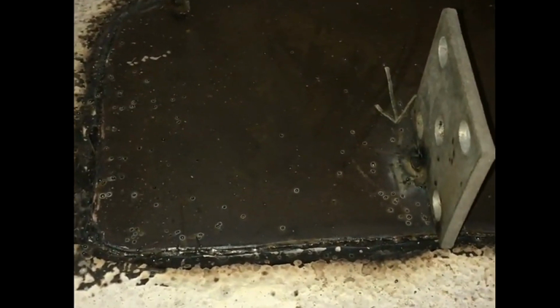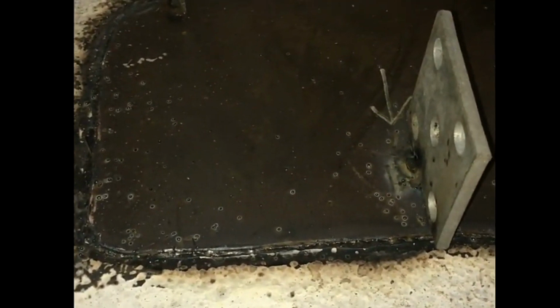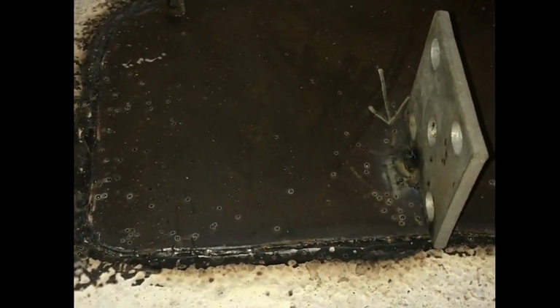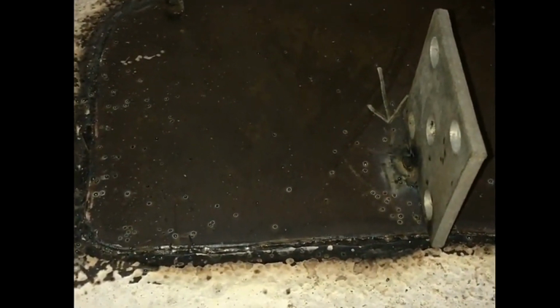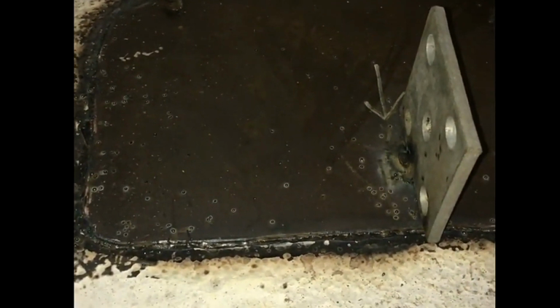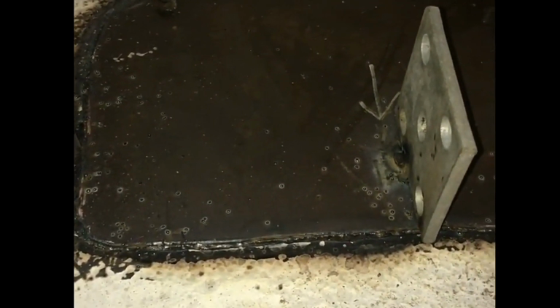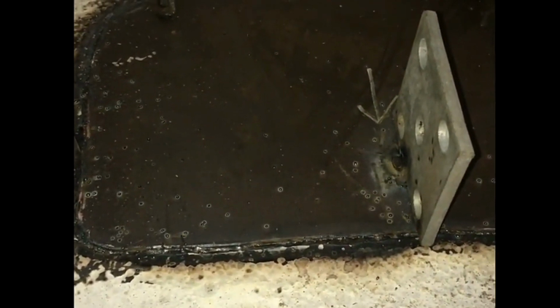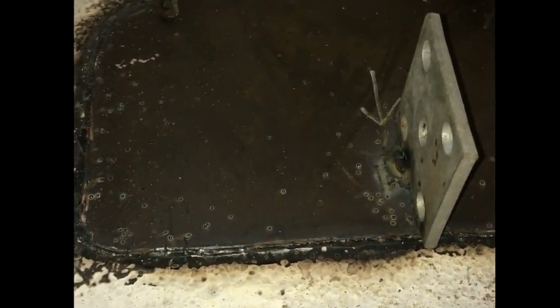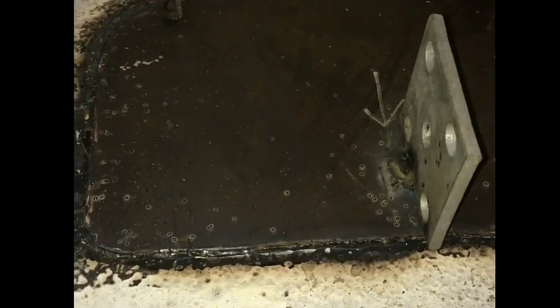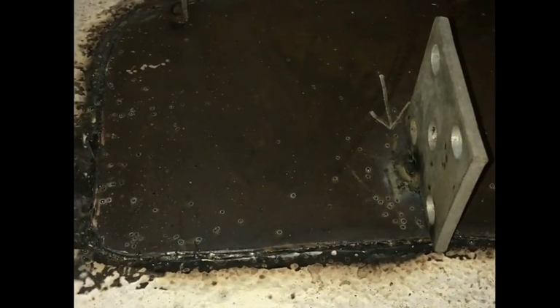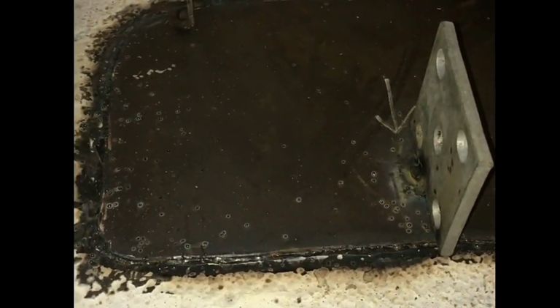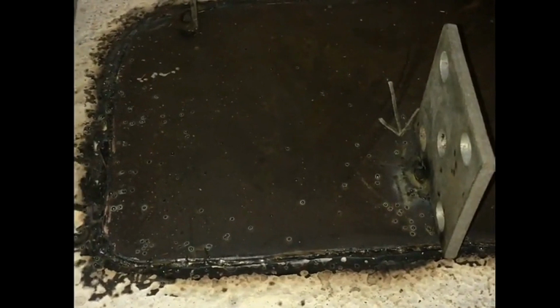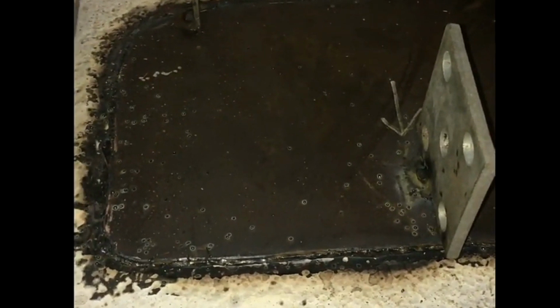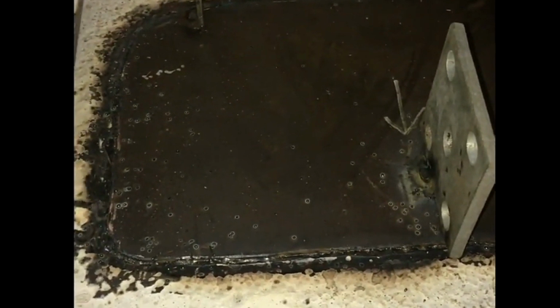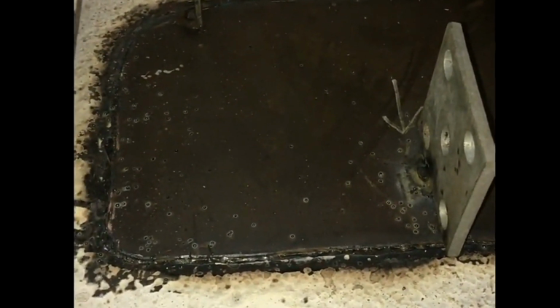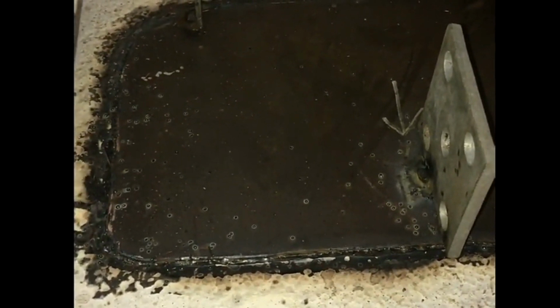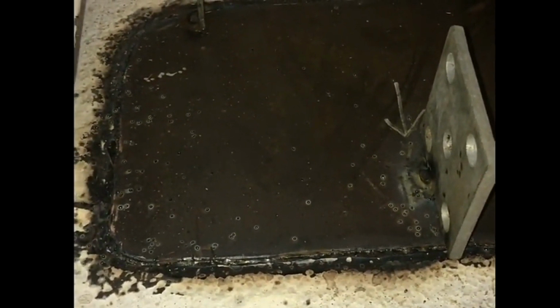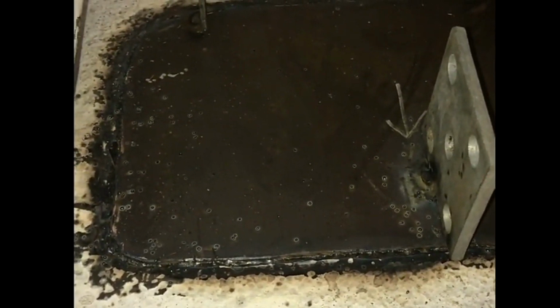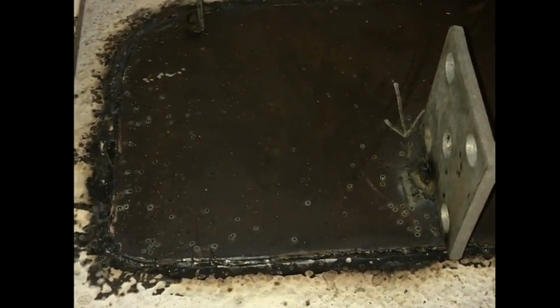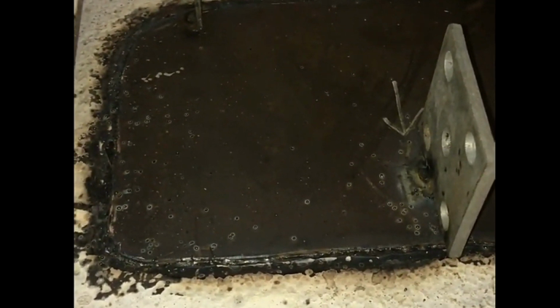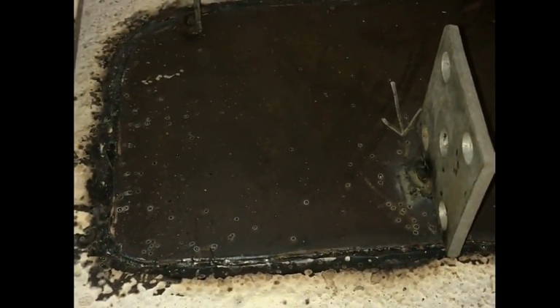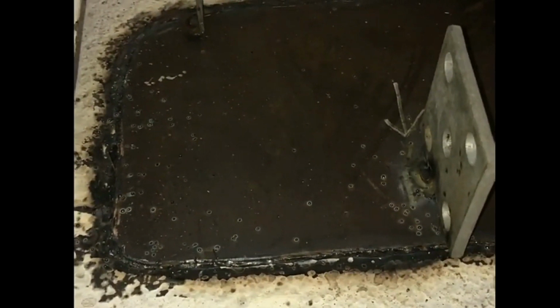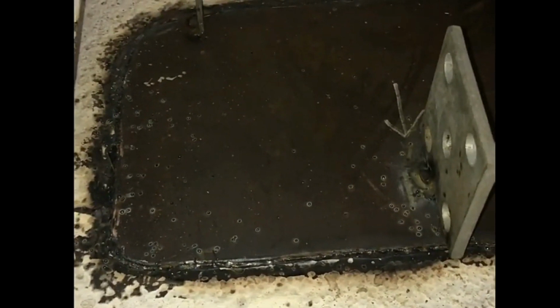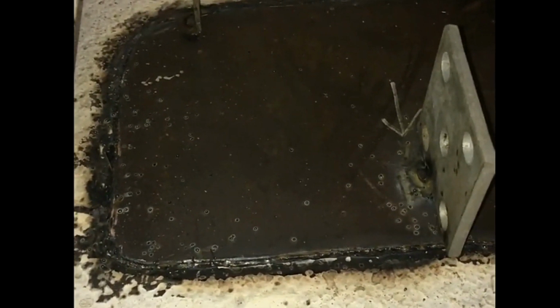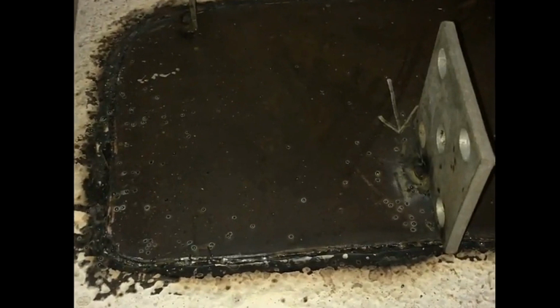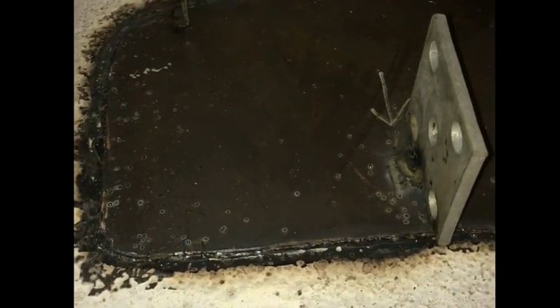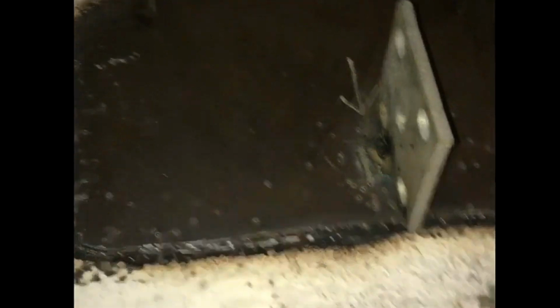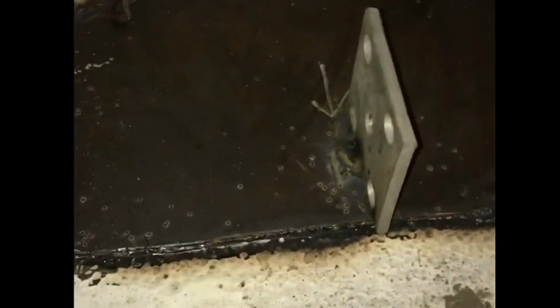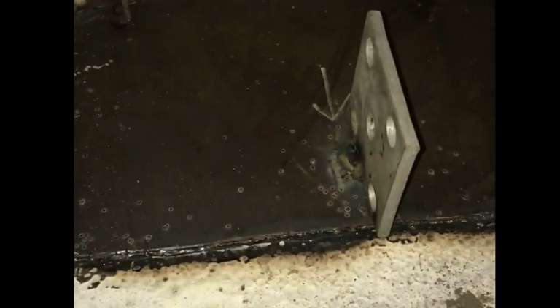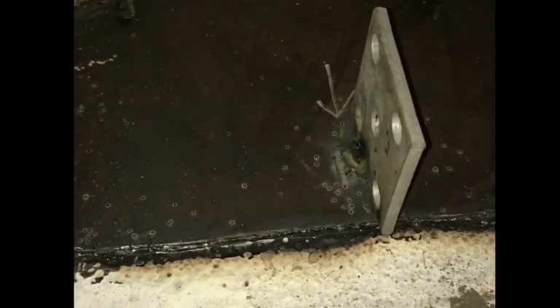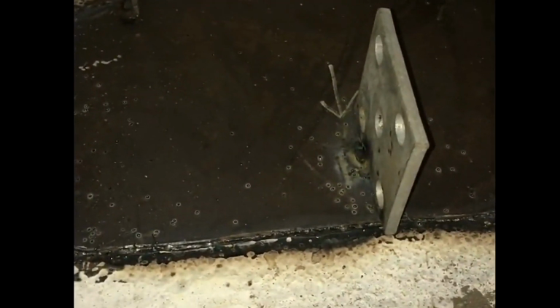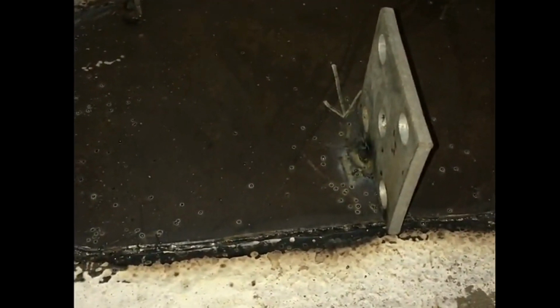We'll end up with probably about 12mm — half an inch — of weld on 6mm plate, so it's a really solid, strong join at that point. That's tonight's job; hopefully we'll get that all finished.